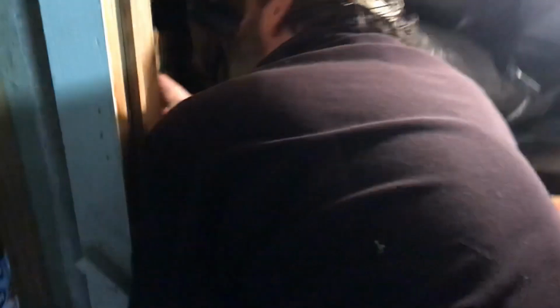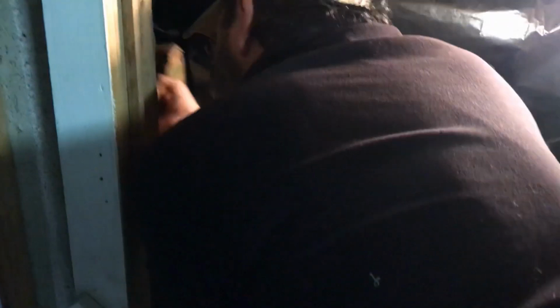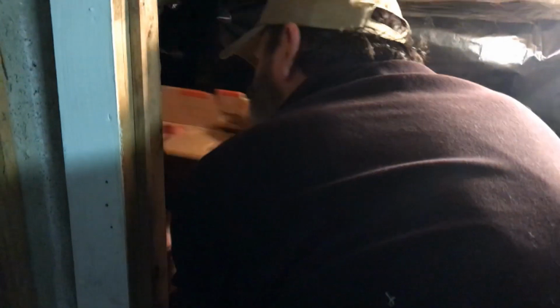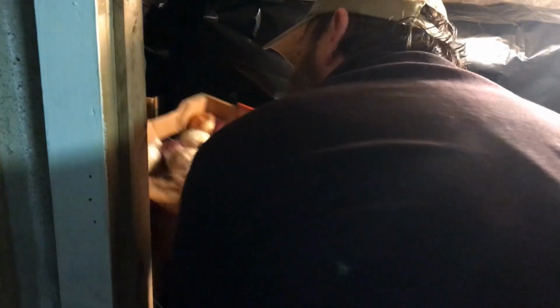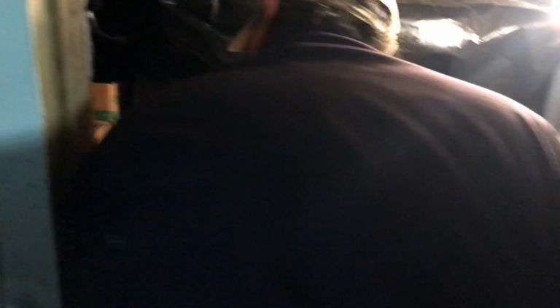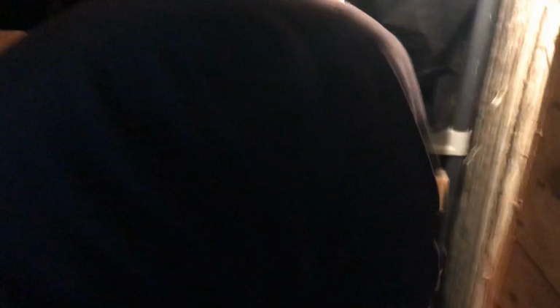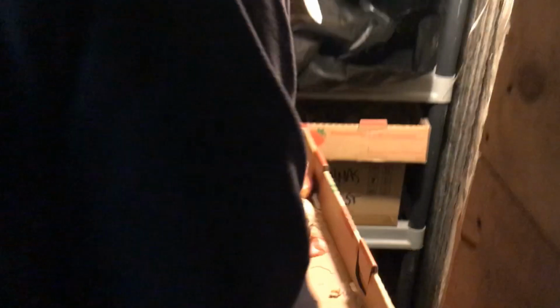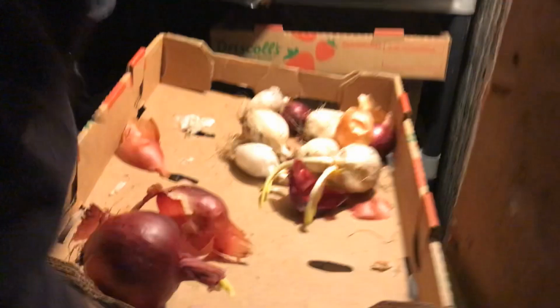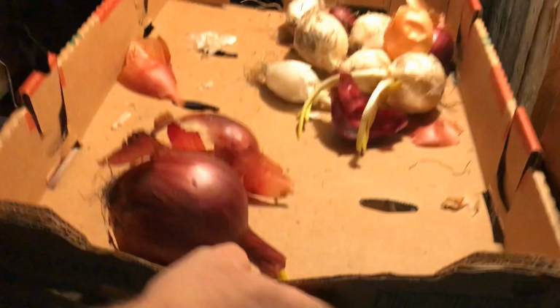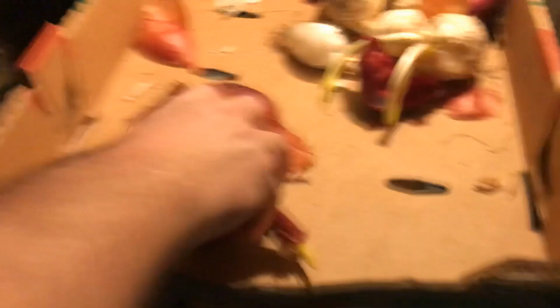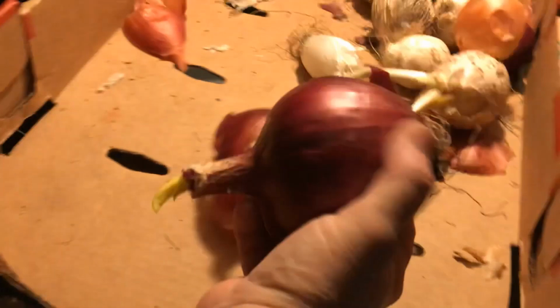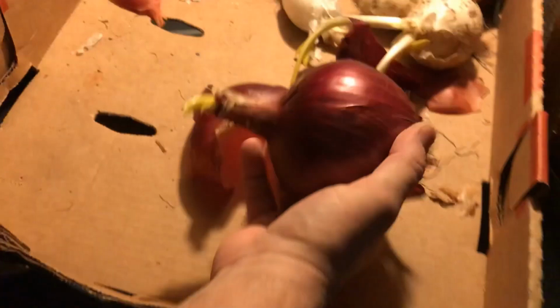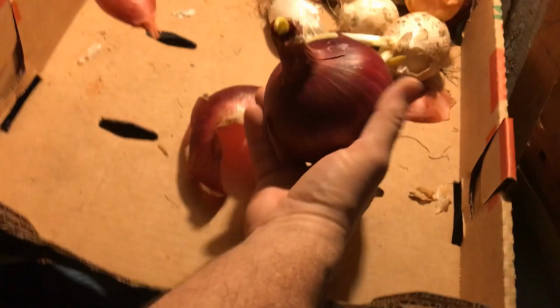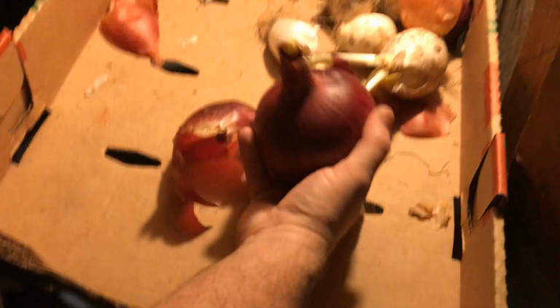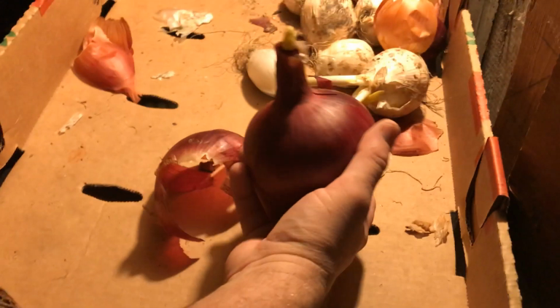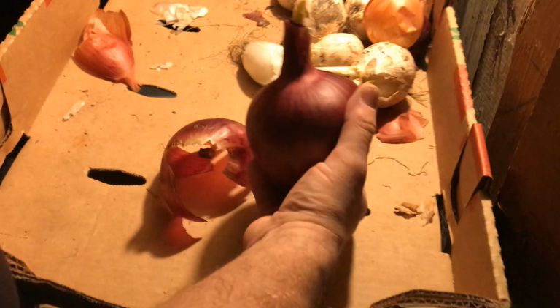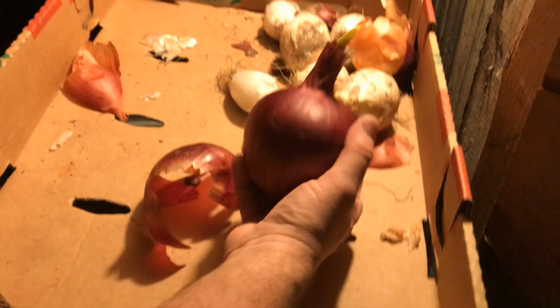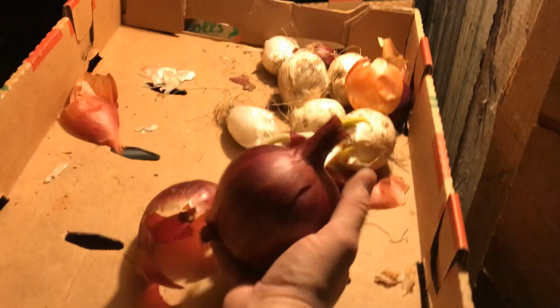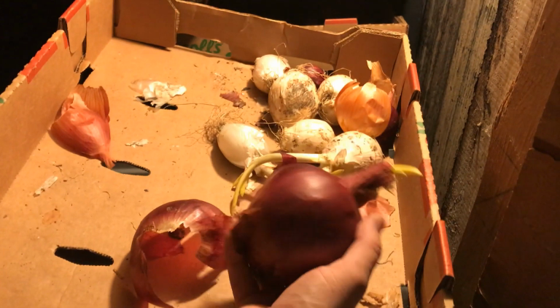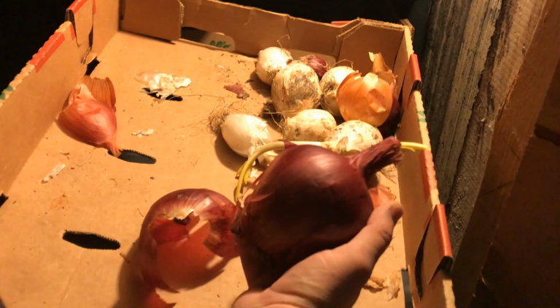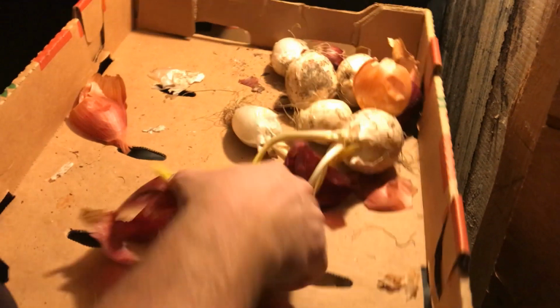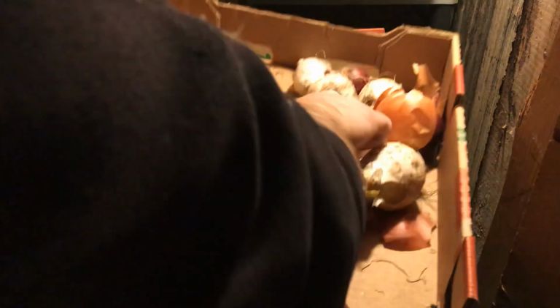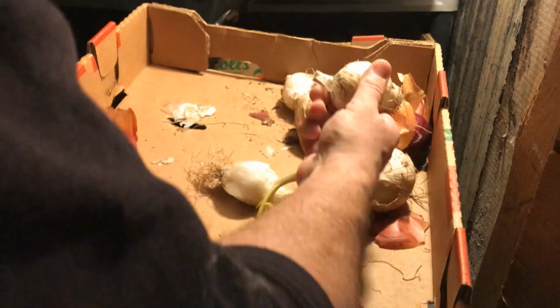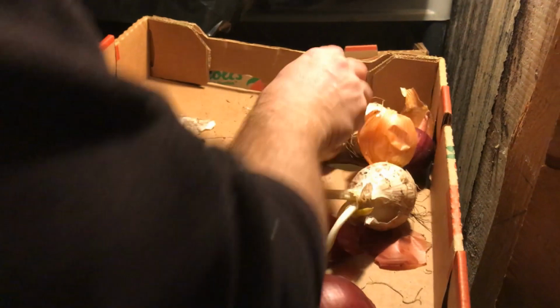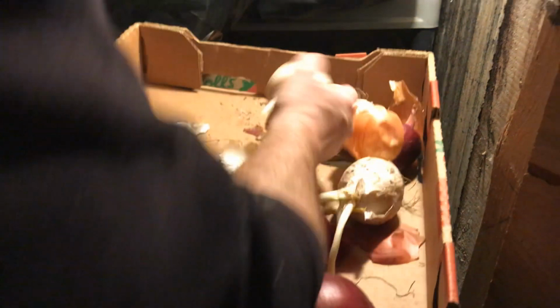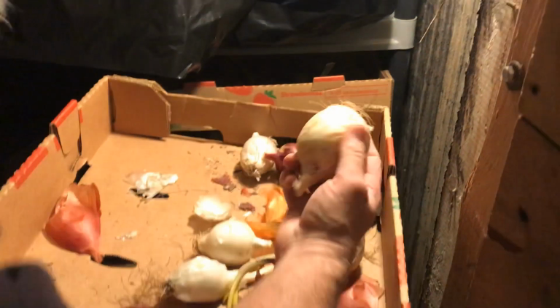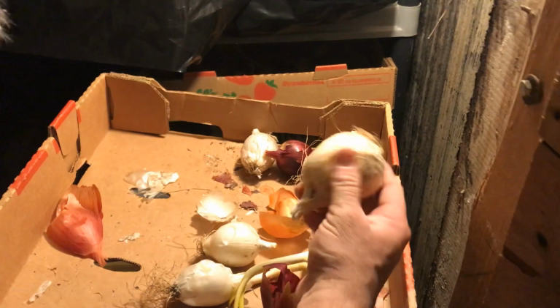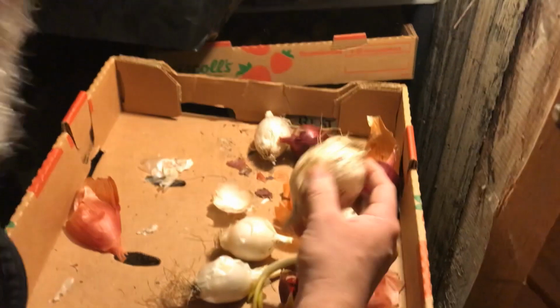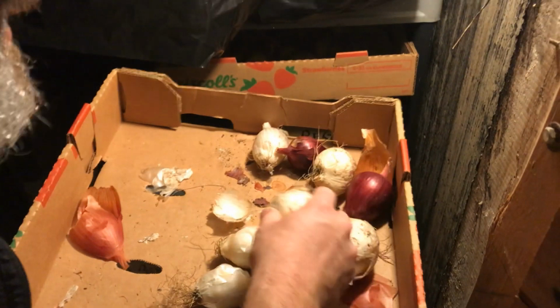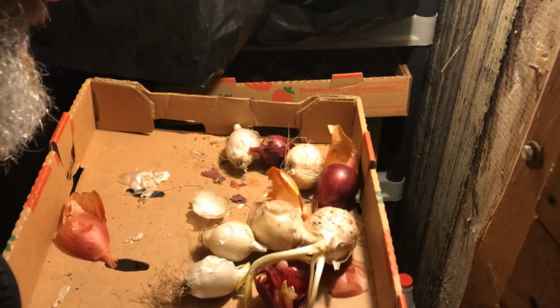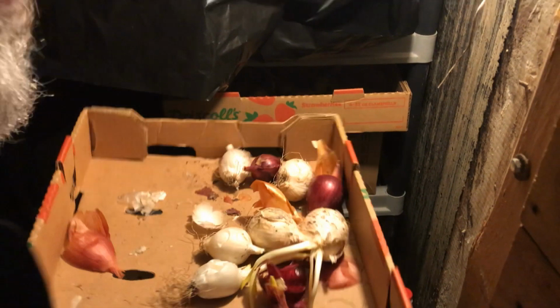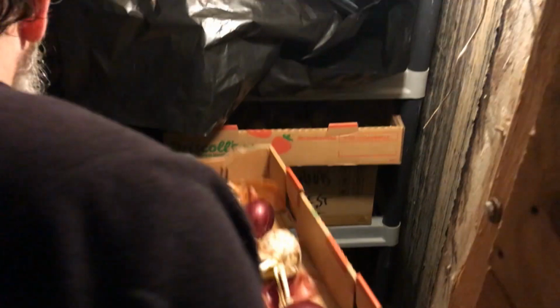The onions we grew last year — you can see they're still solid and viable. Nice big red onion, it's got a little bit of growth but can still be used. These white onions are still edible, still amazing after almost six months here in the cooler.